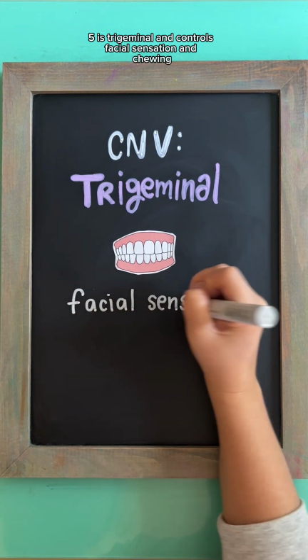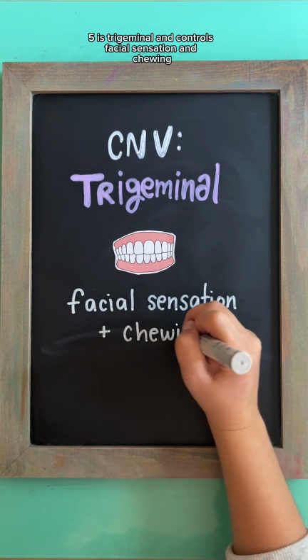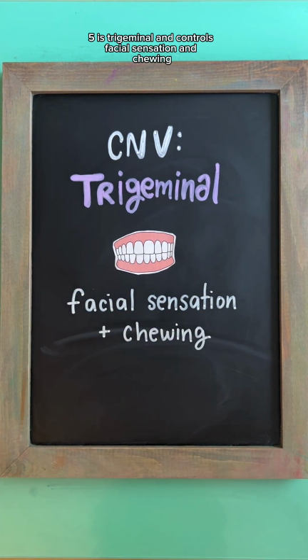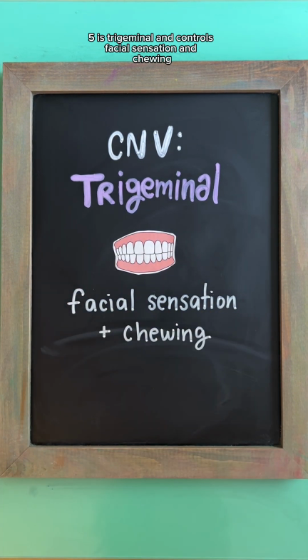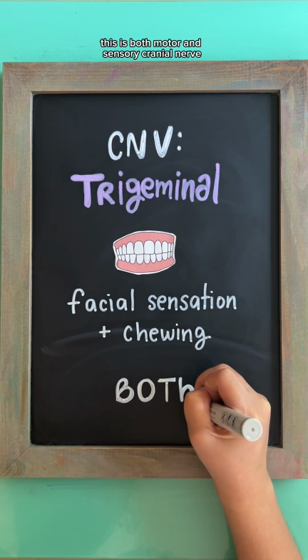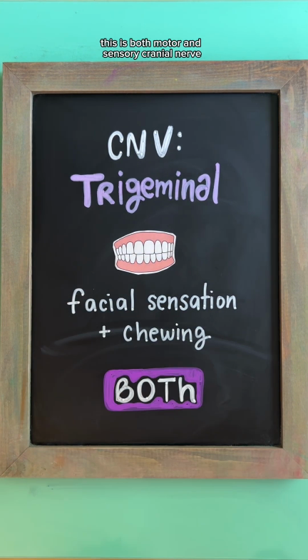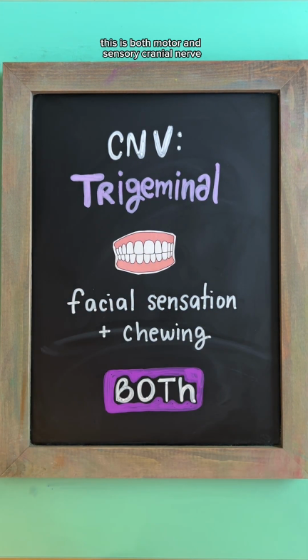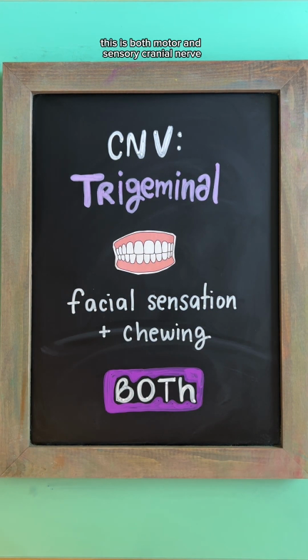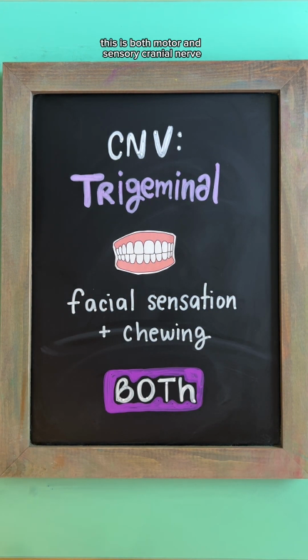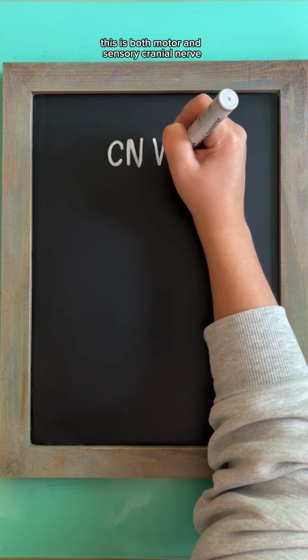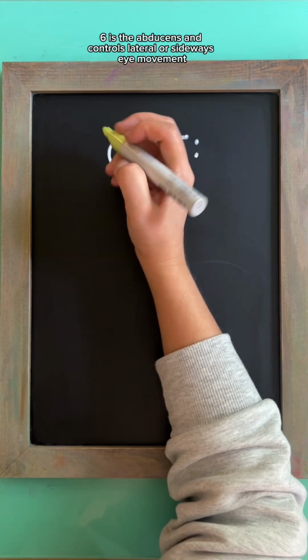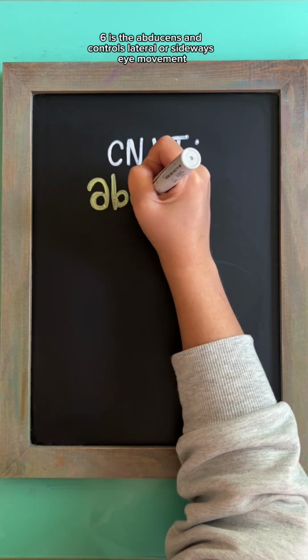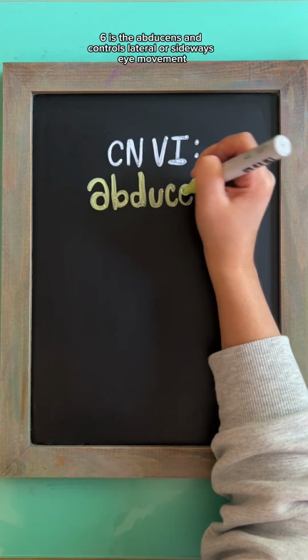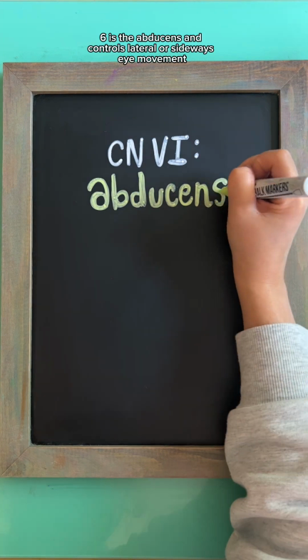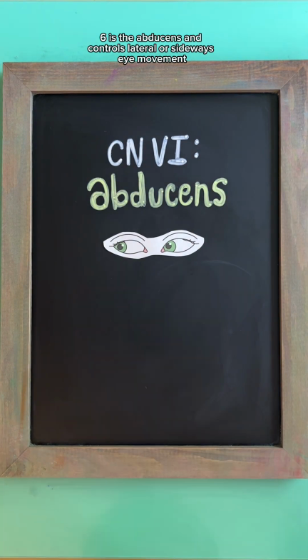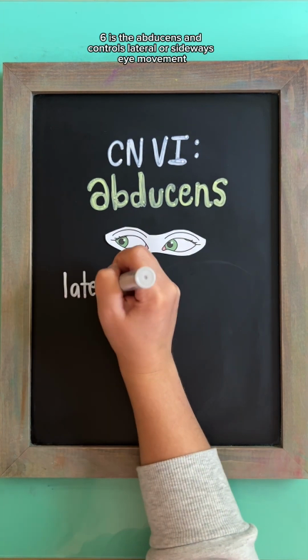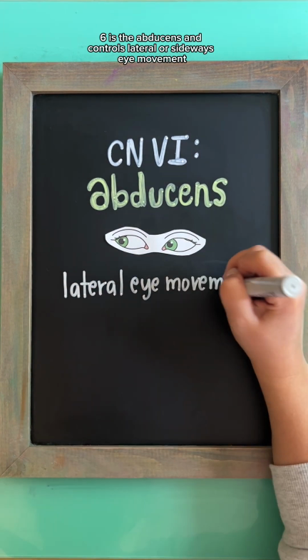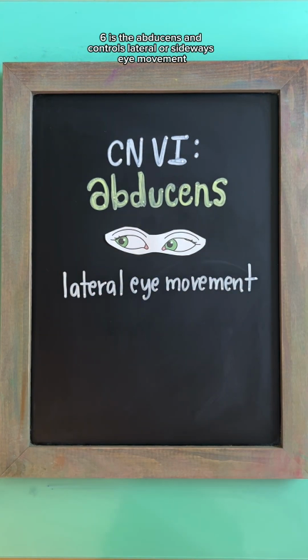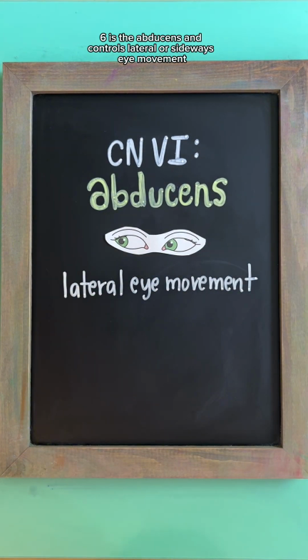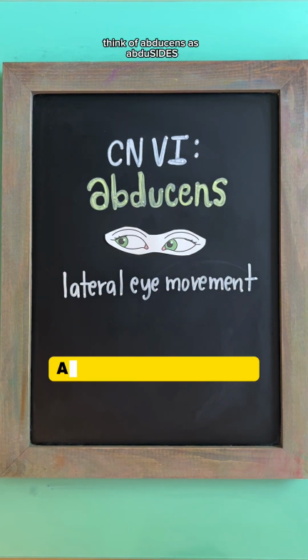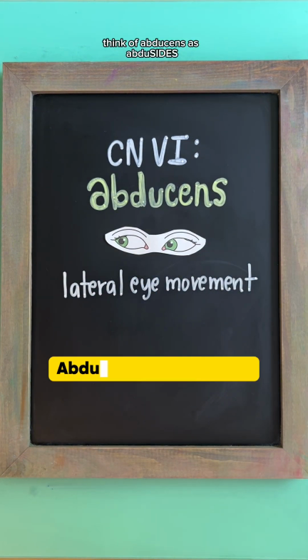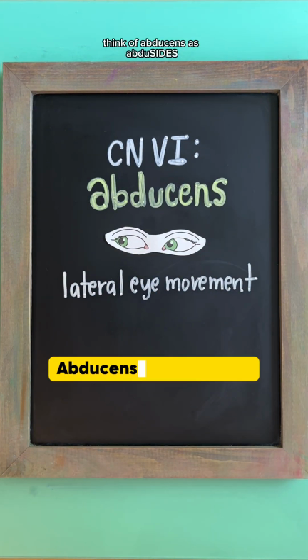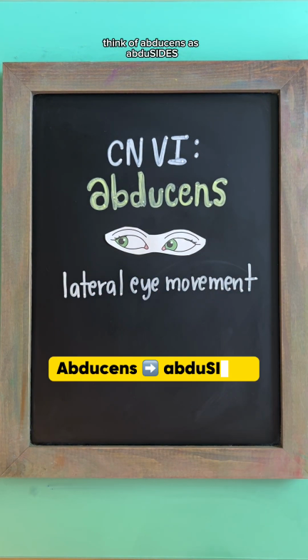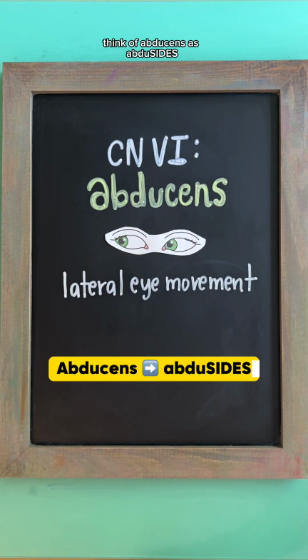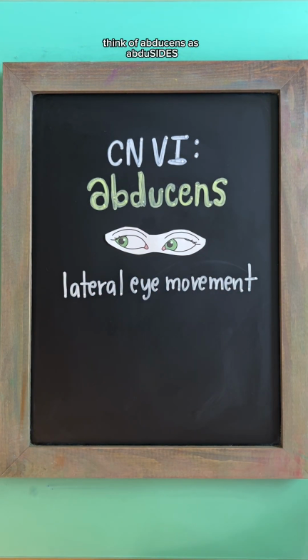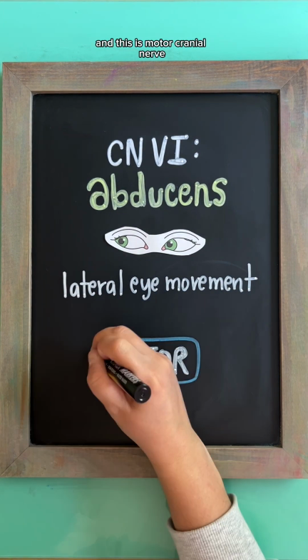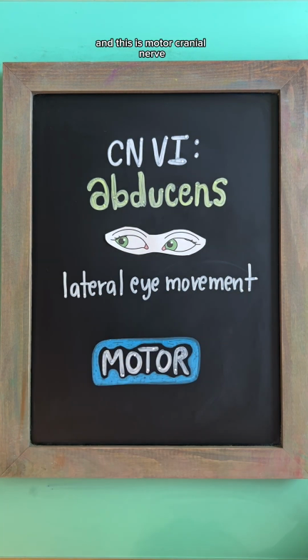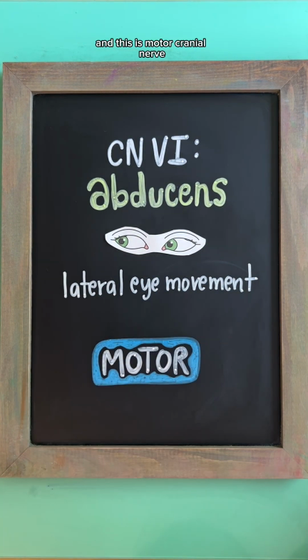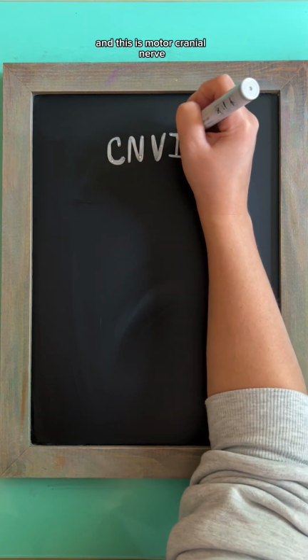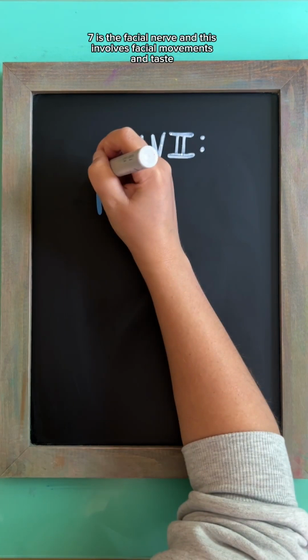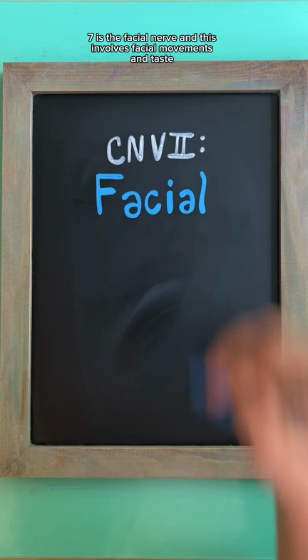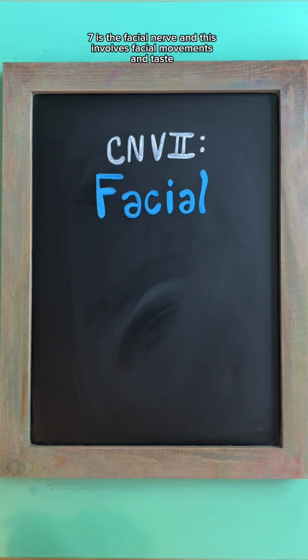Cranial nerve five is the trigeminal nerve, which controls facial sensation and chewing. This is both motor and sensory. Cranial nerve six is the abducens nerve, which controls lateral or sideways eye movement — think 'abducens as abducted sides.' This is motor.